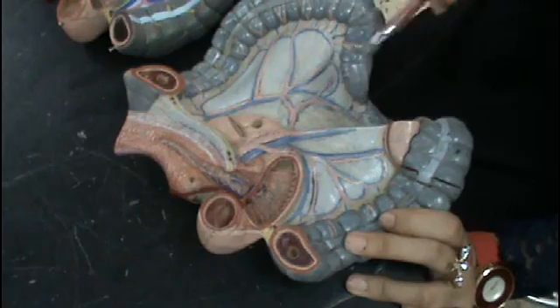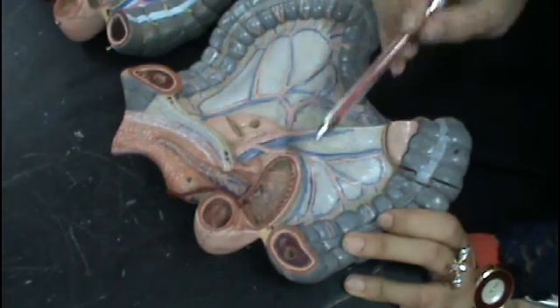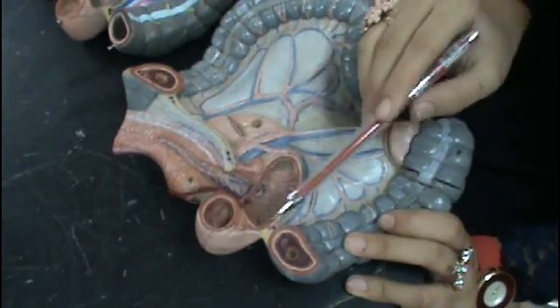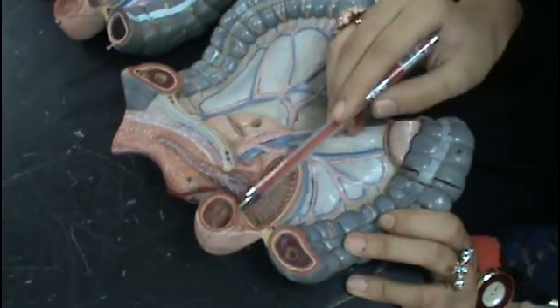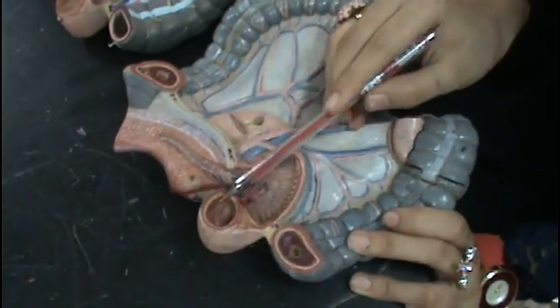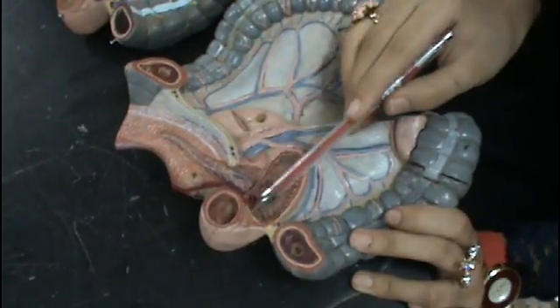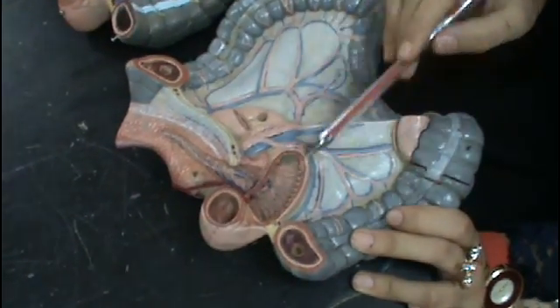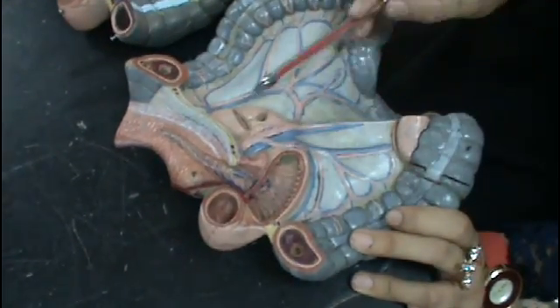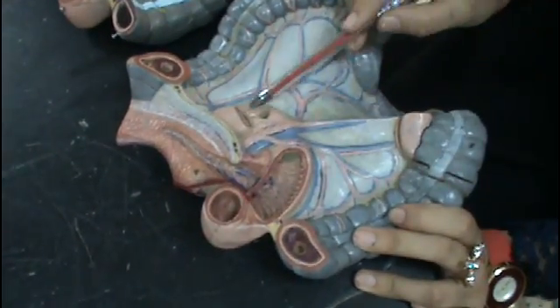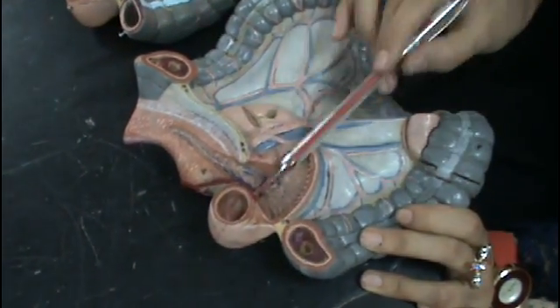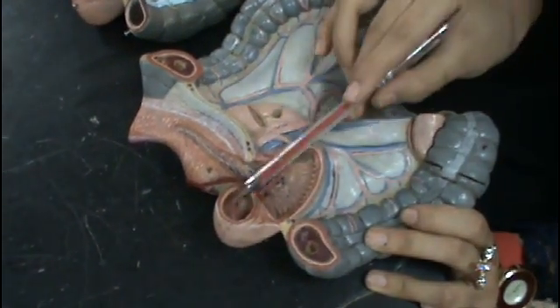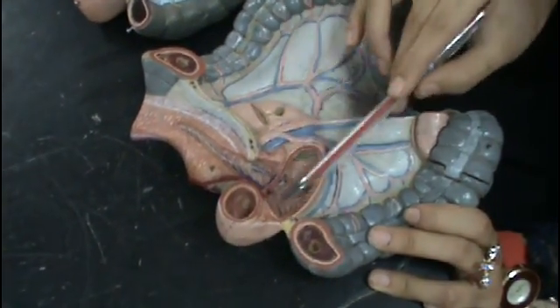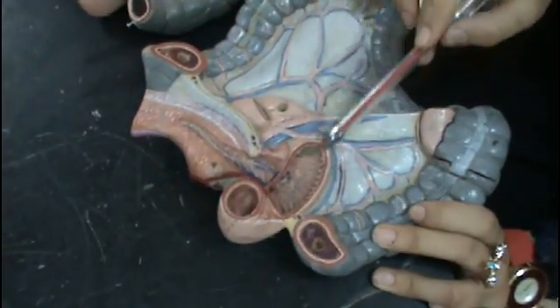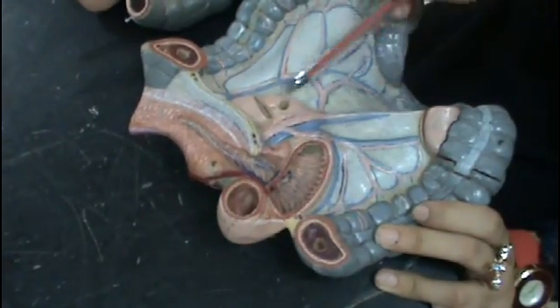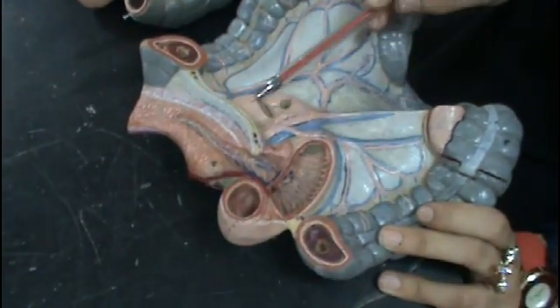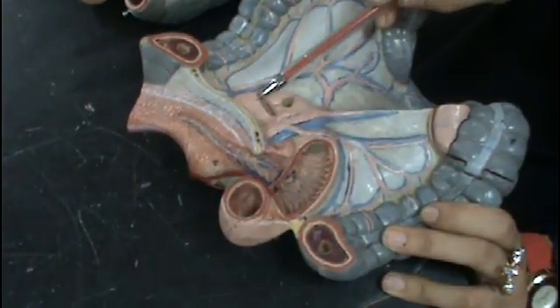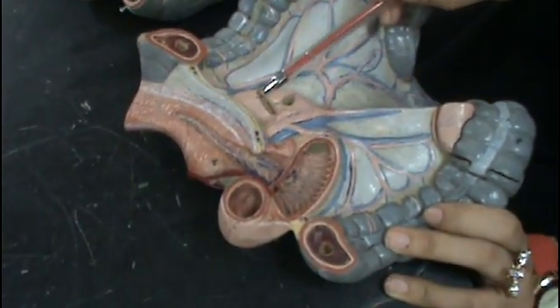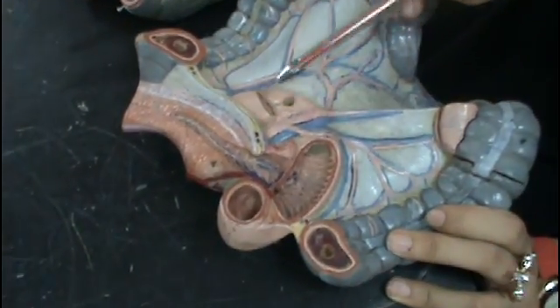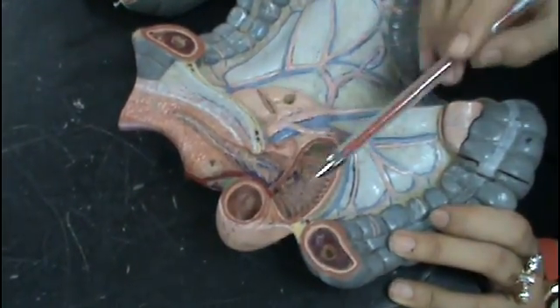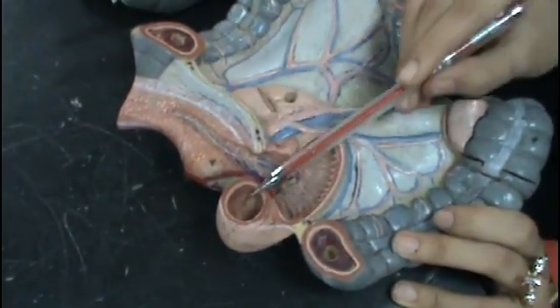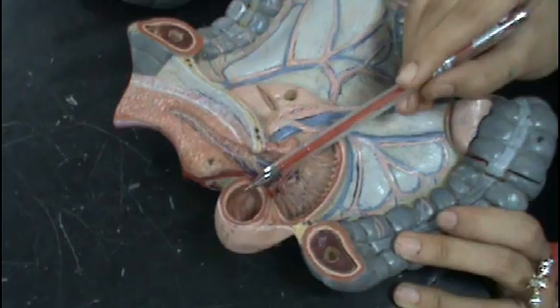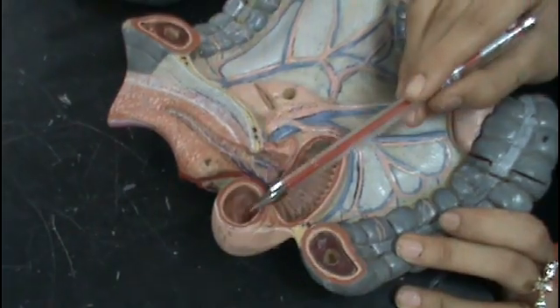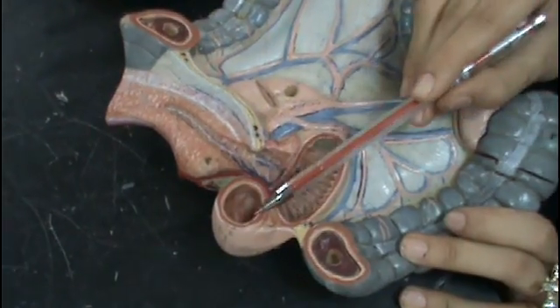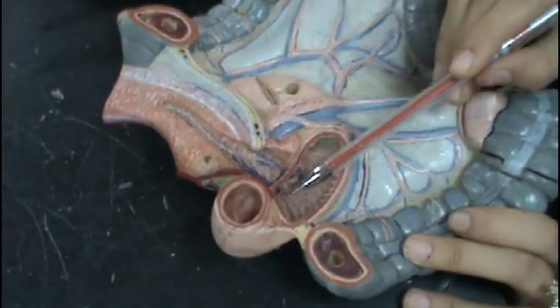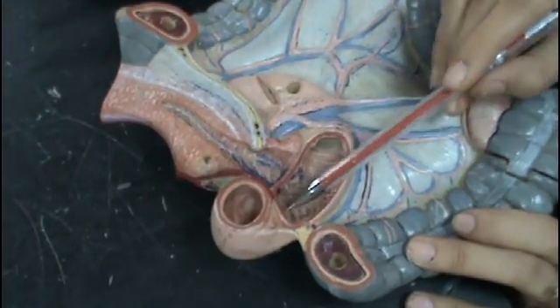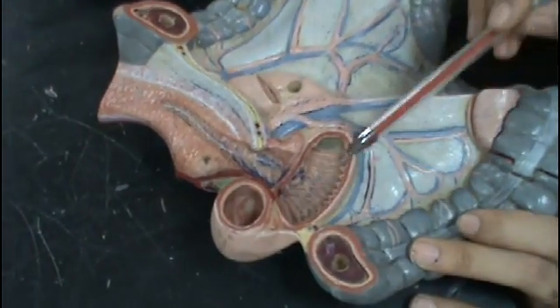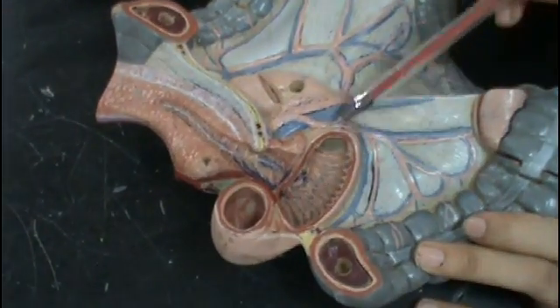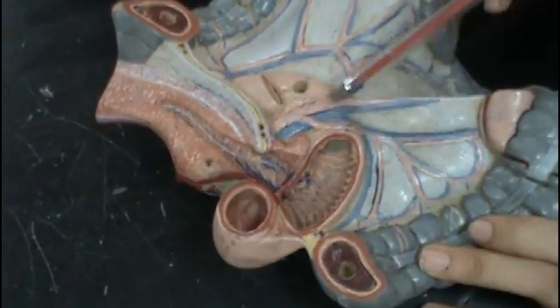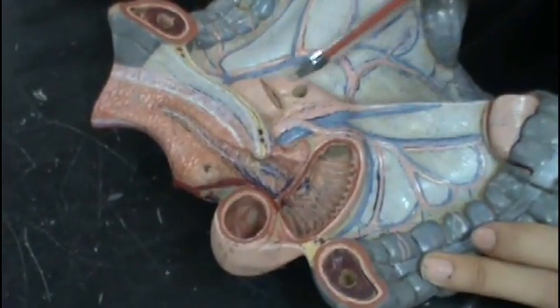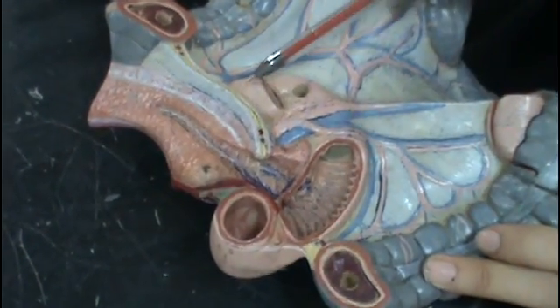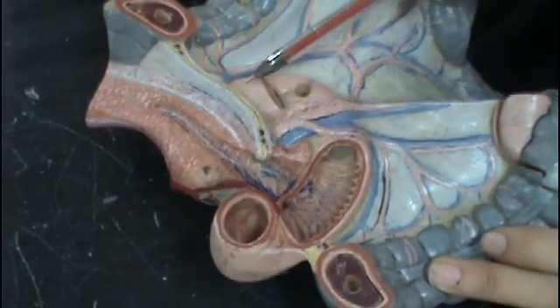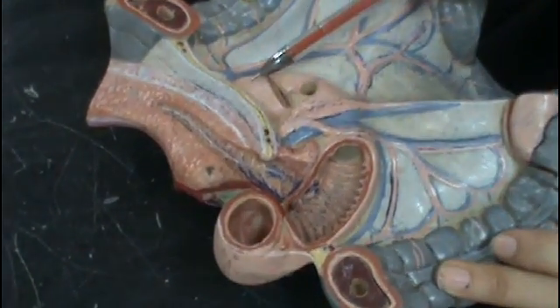The duodenum. The duodenum is a C-shaped tube starting from the first part, second part, third and fourth.